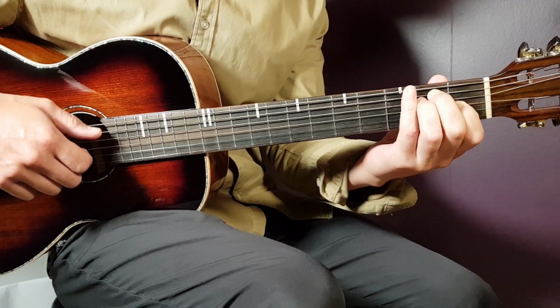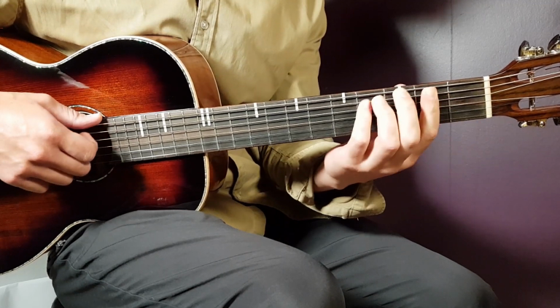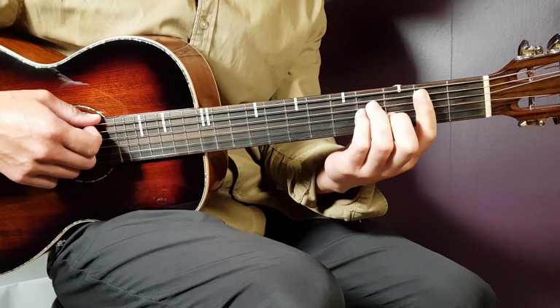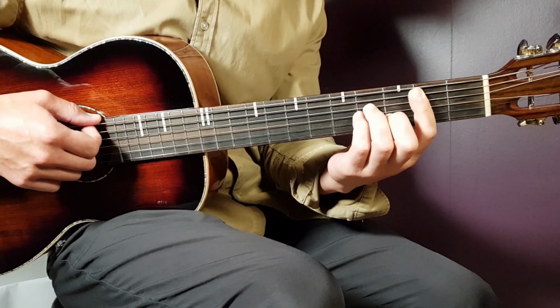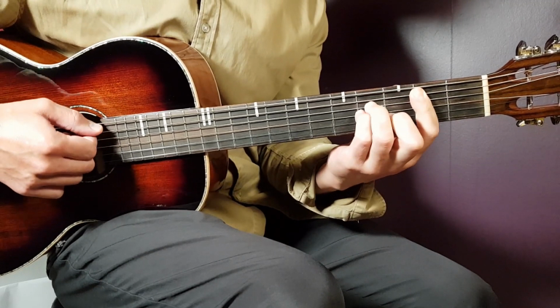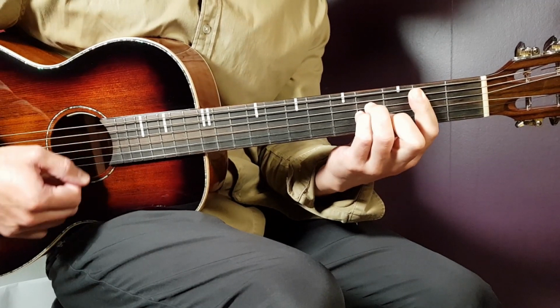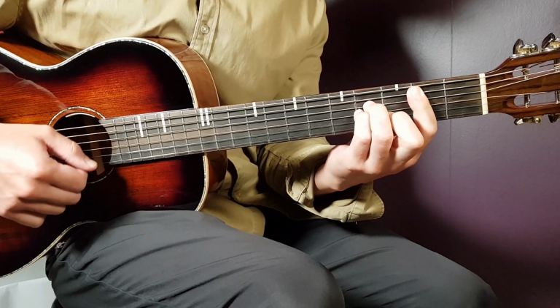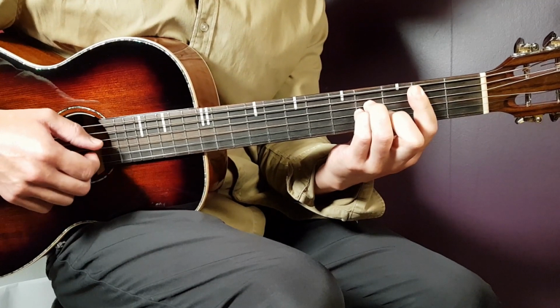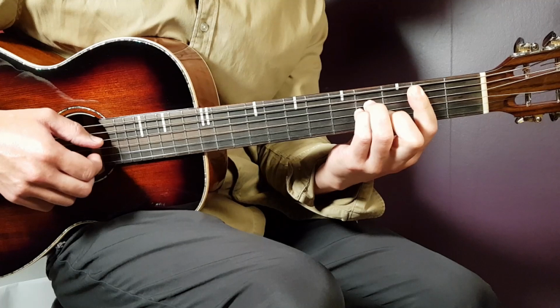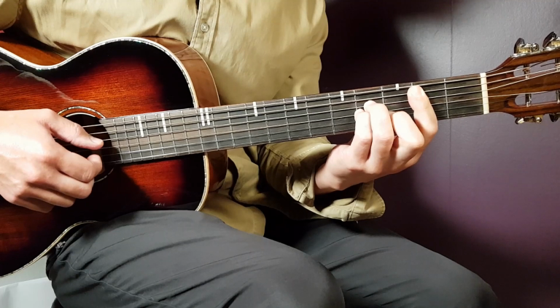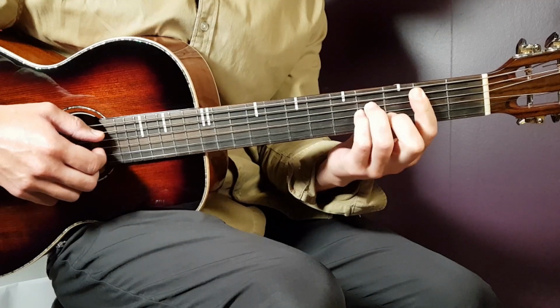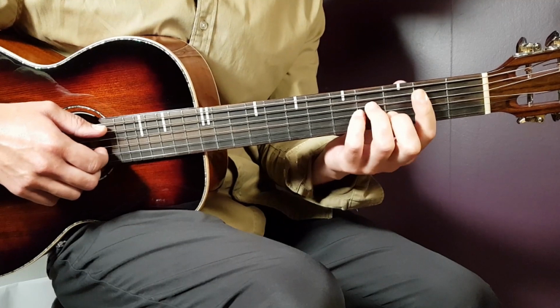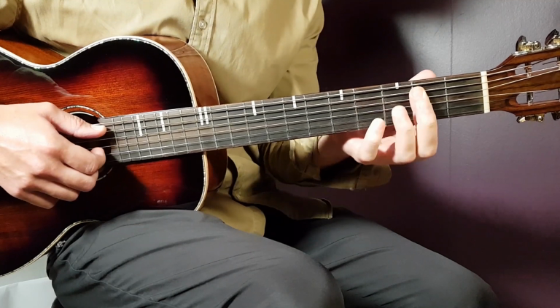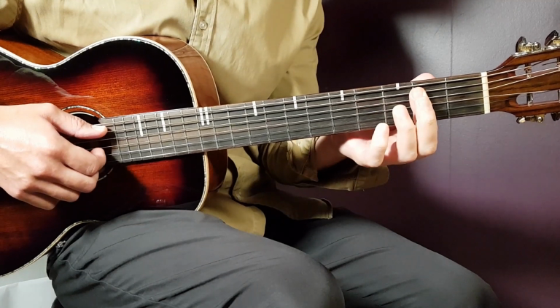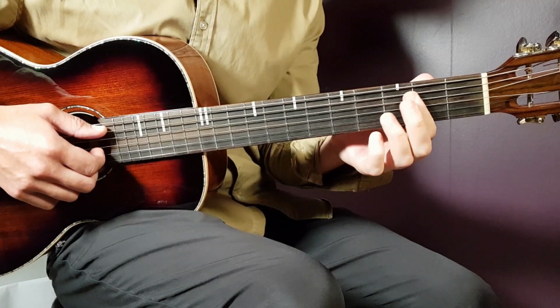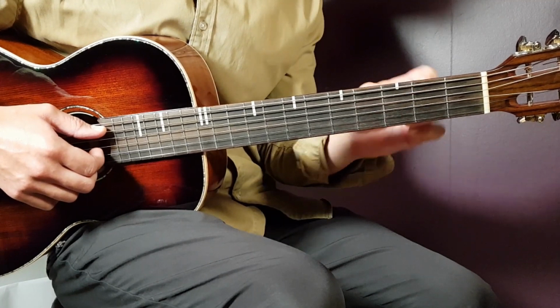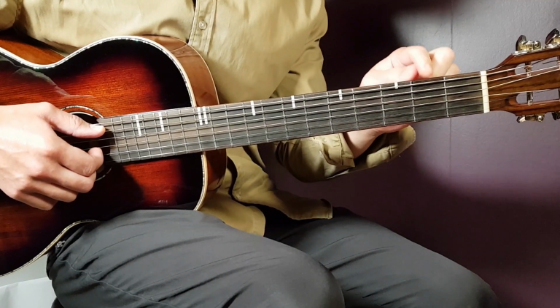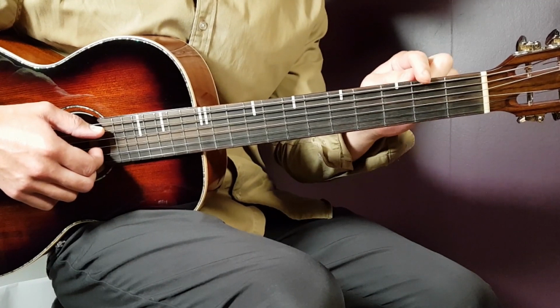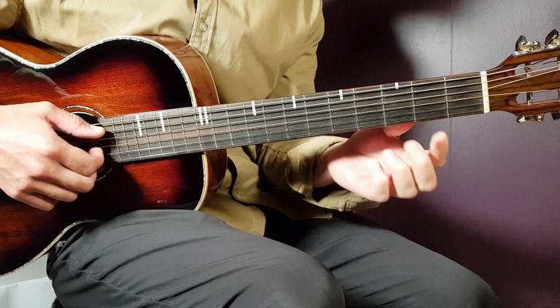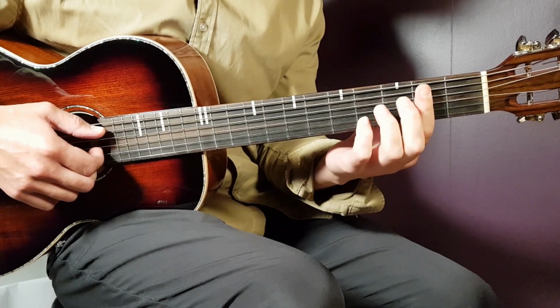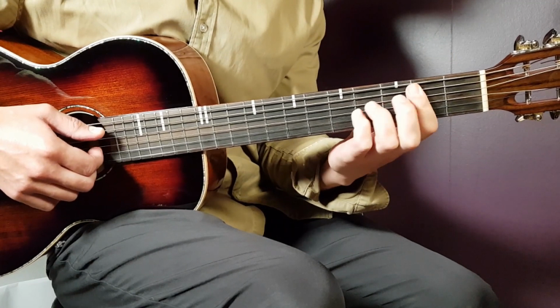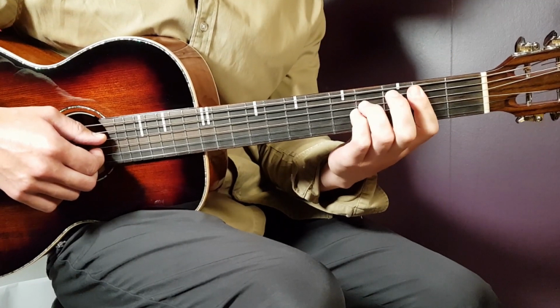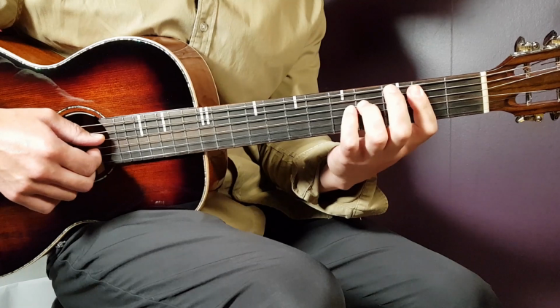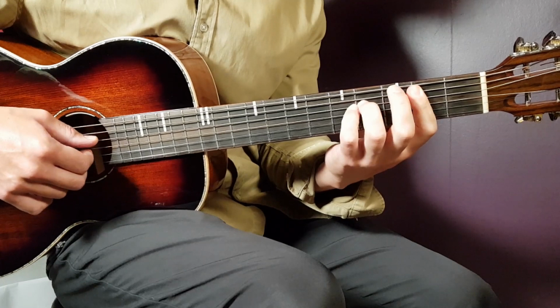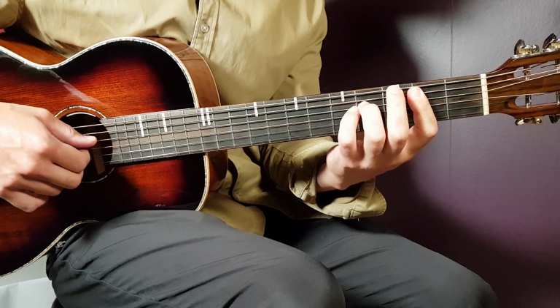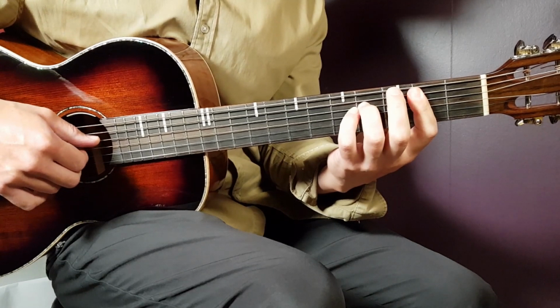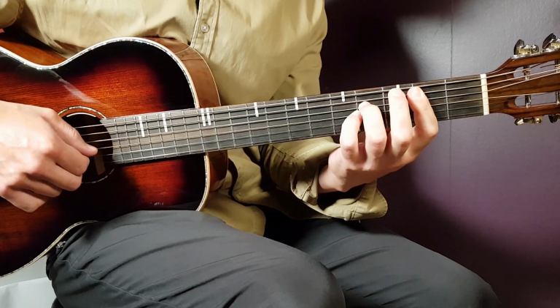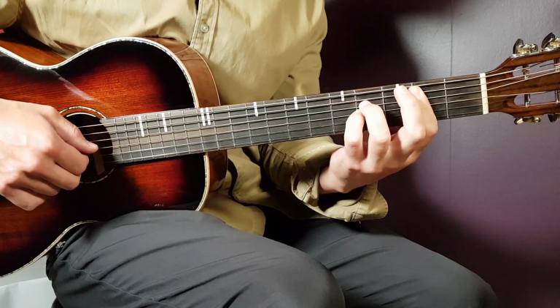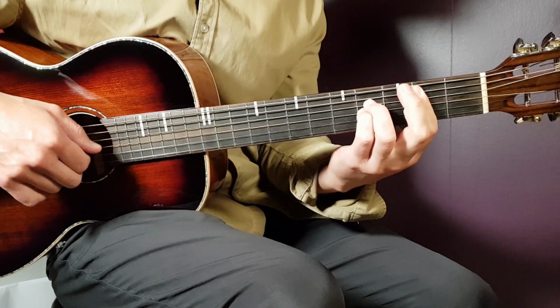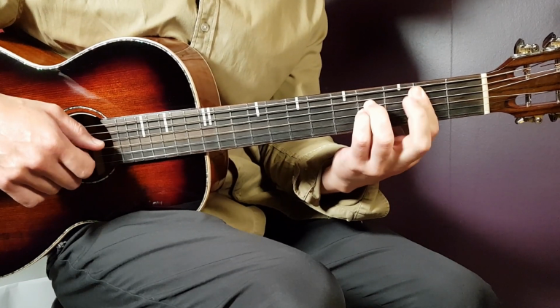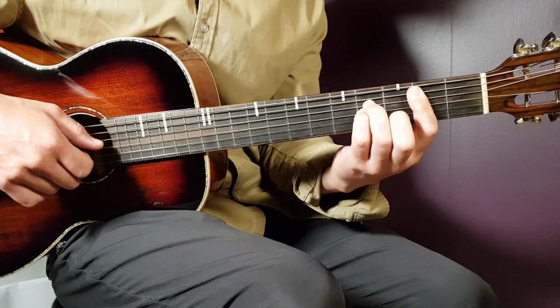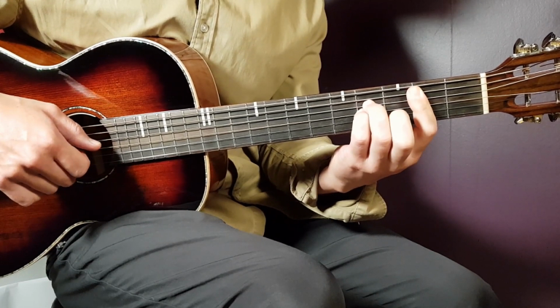We've got B minor next. That's a bar chord again on the second fret. This time you don't have to bar the last E string if you don't want to, but you need to add fourth on D, fourth on G, and third on B.